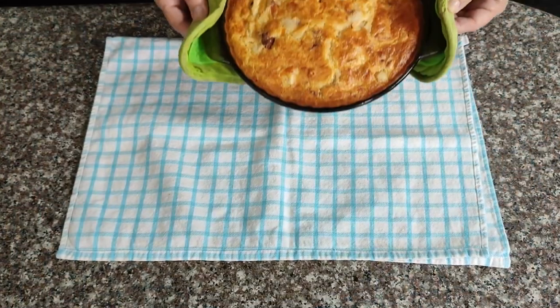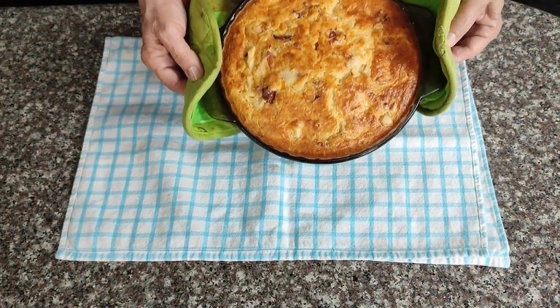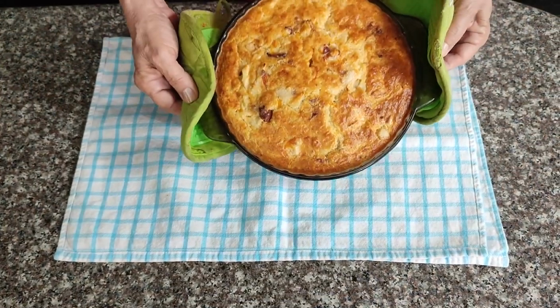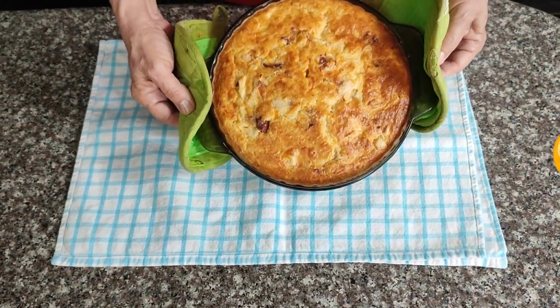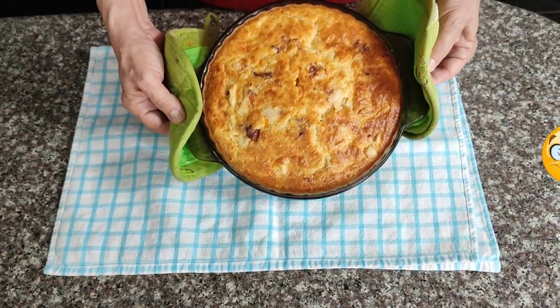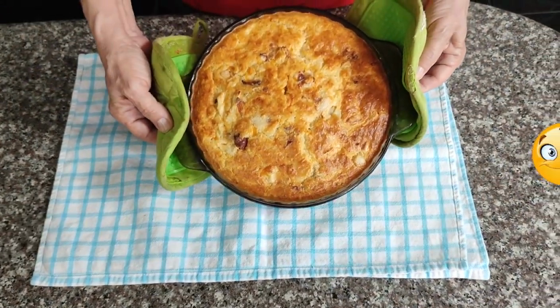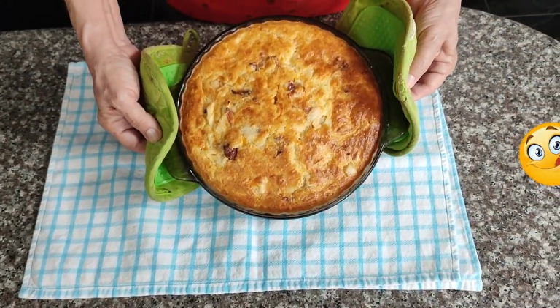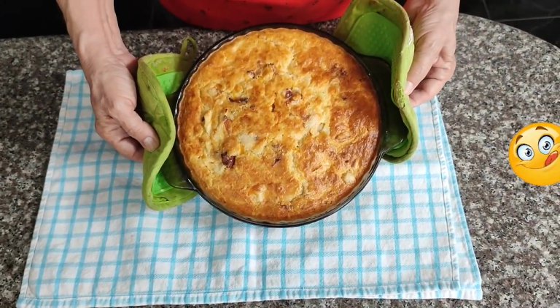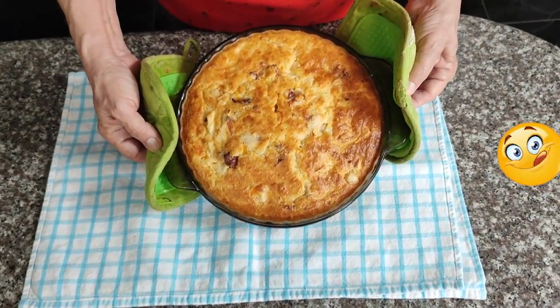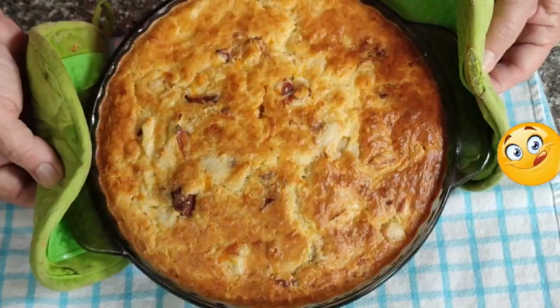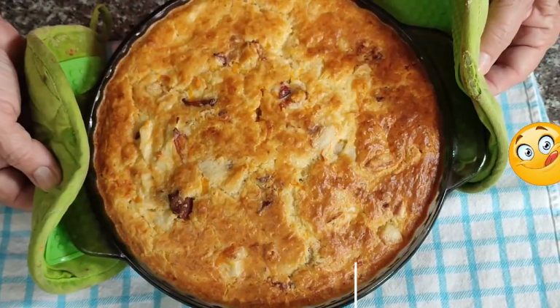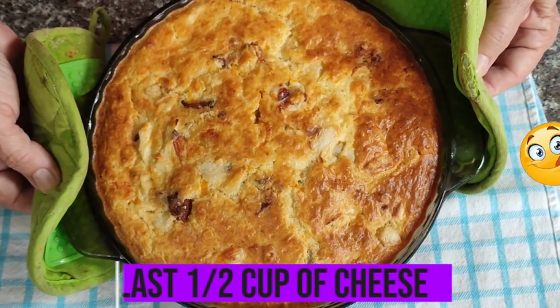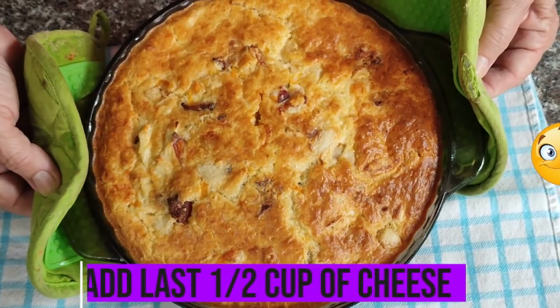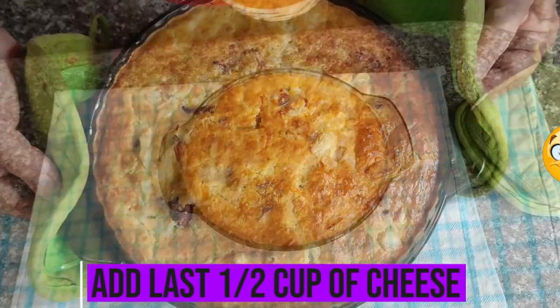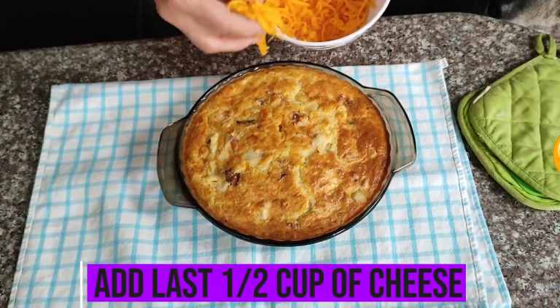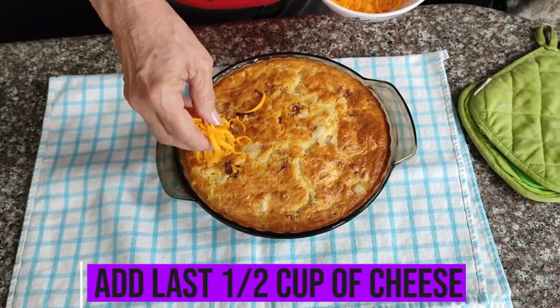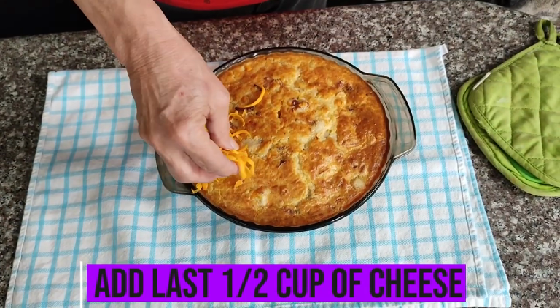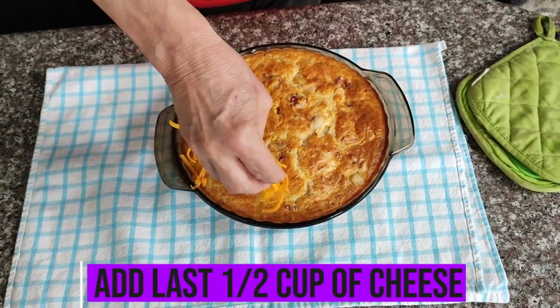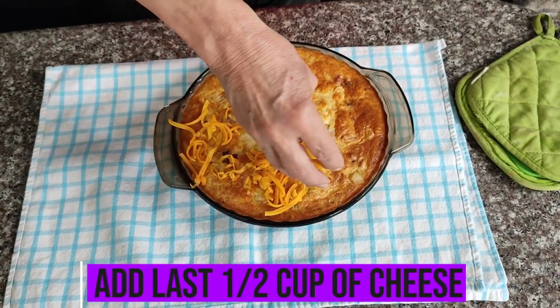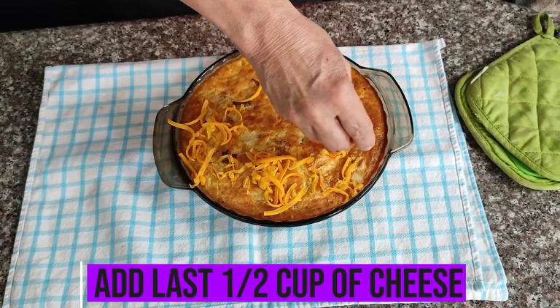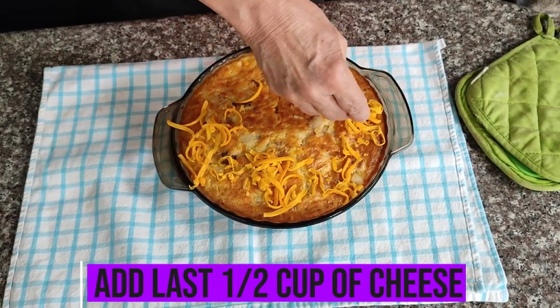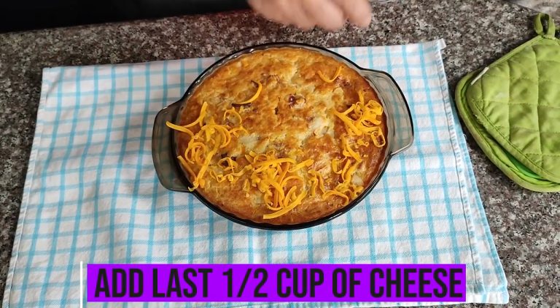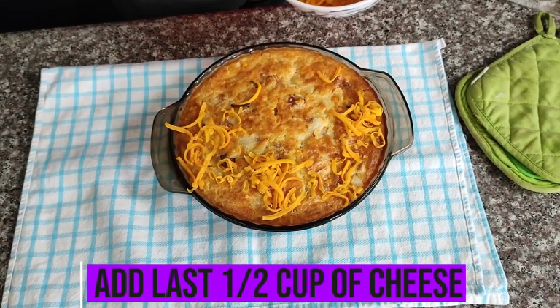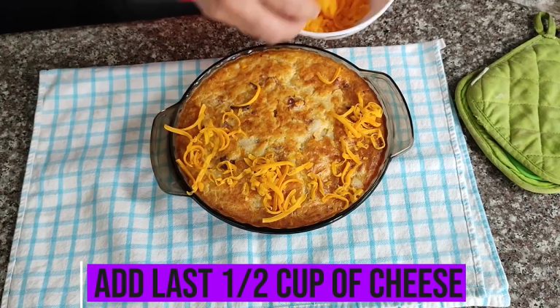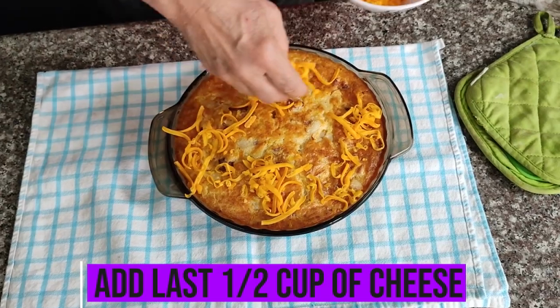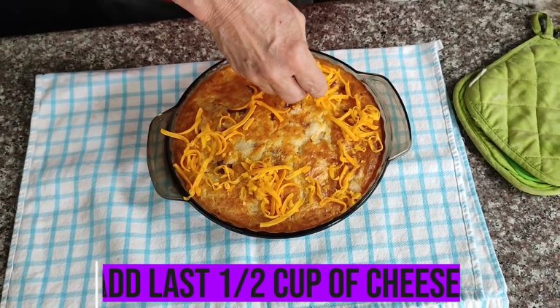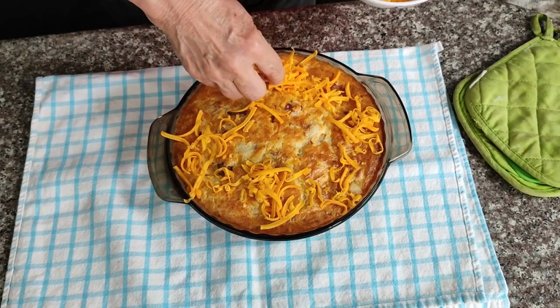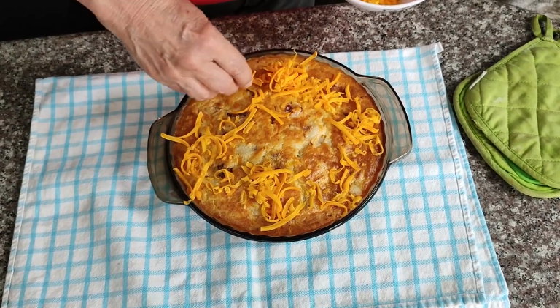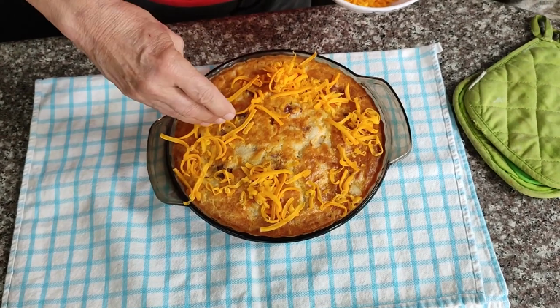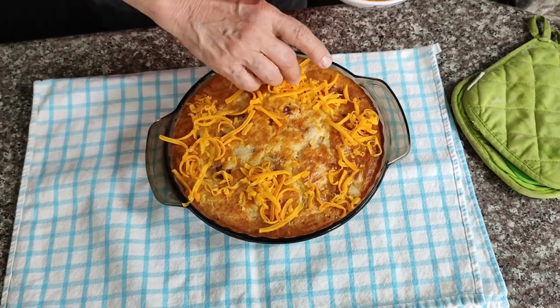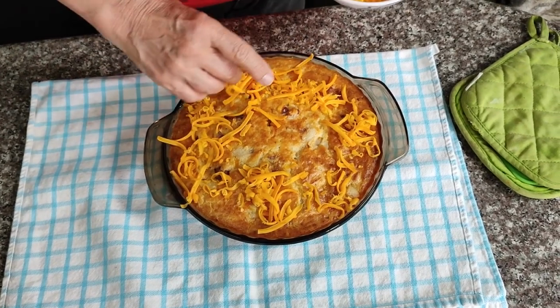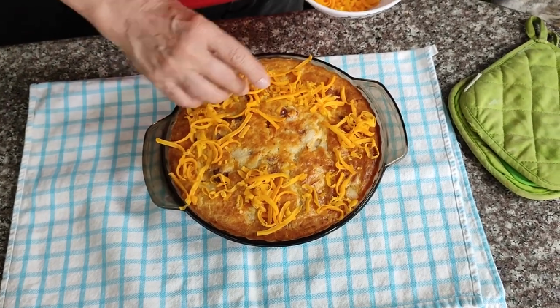Now that's a beautiful thing but we're not quite done. You know that half cup of cheese that we kept aside? Let's sprinkle that on top, stick it back in the oven for about five minutes and melt it until it's bubbly on top.